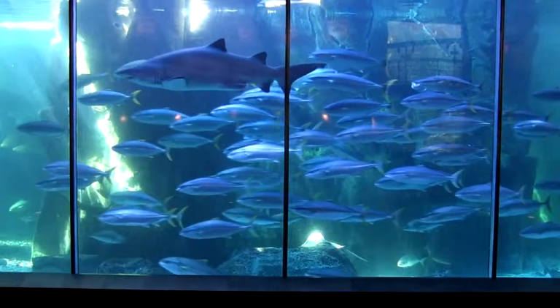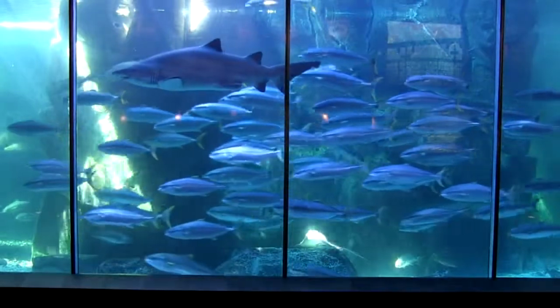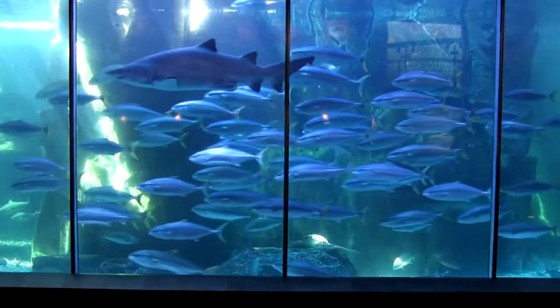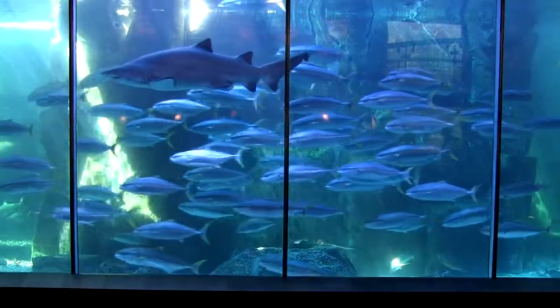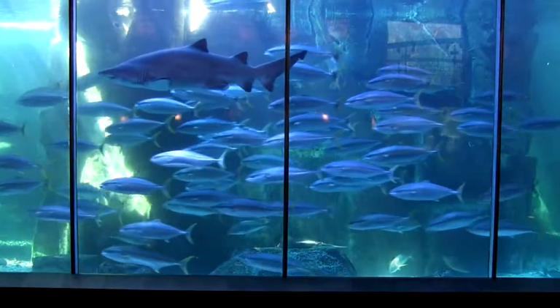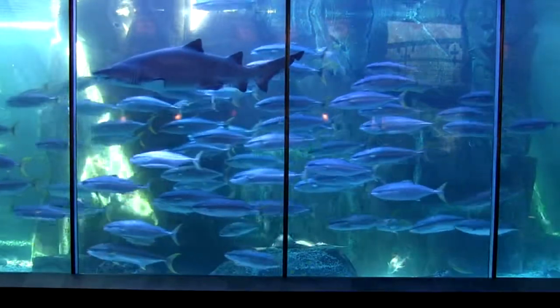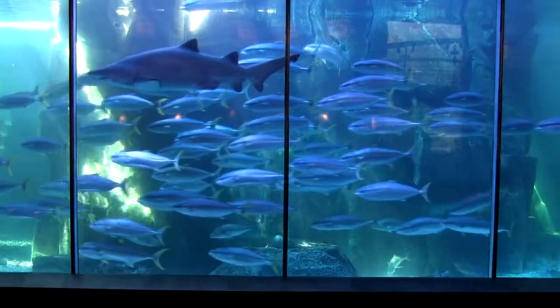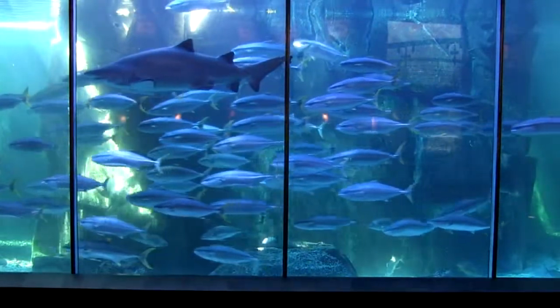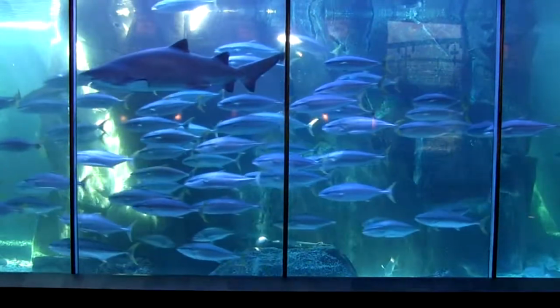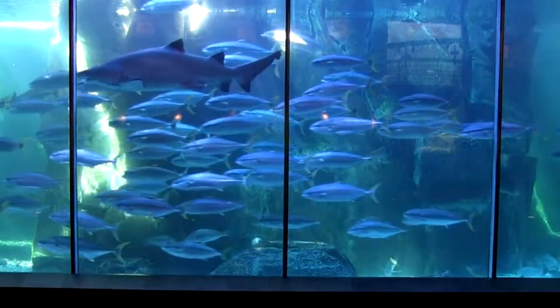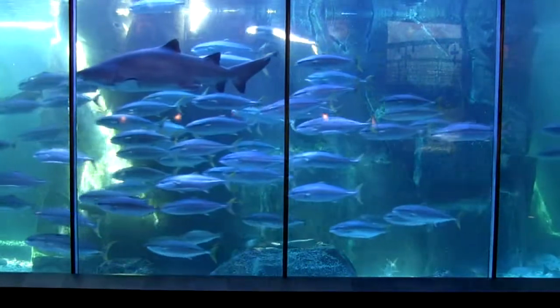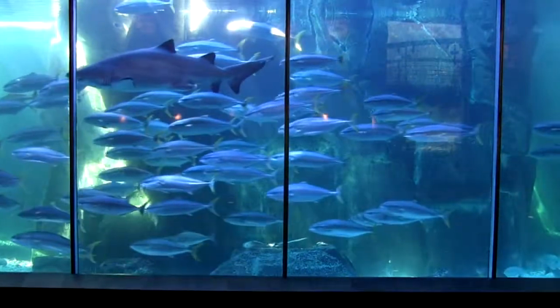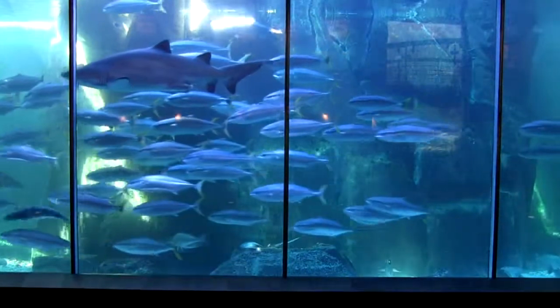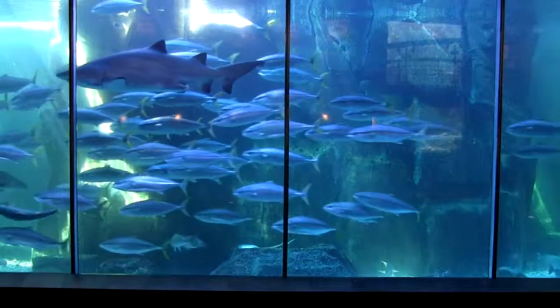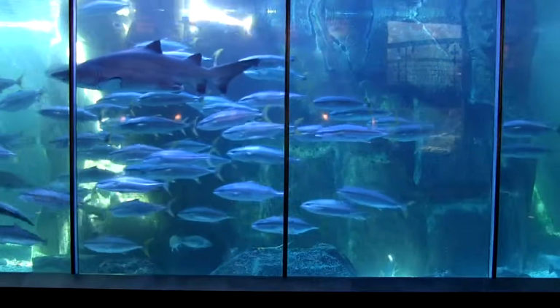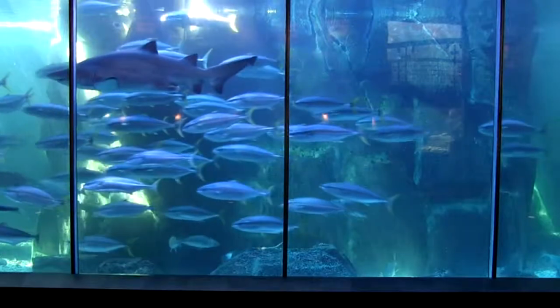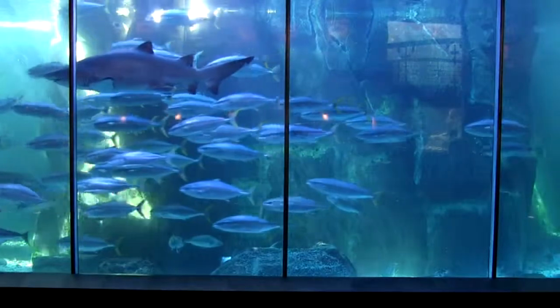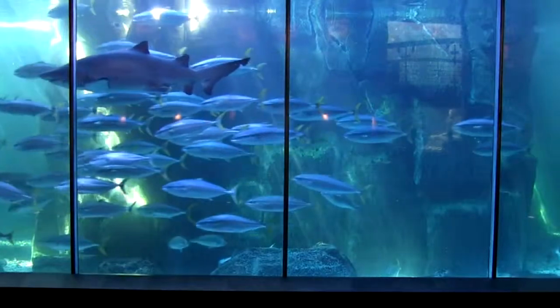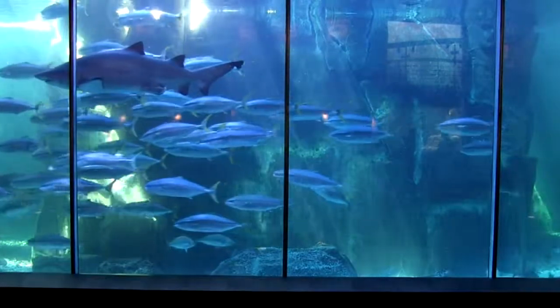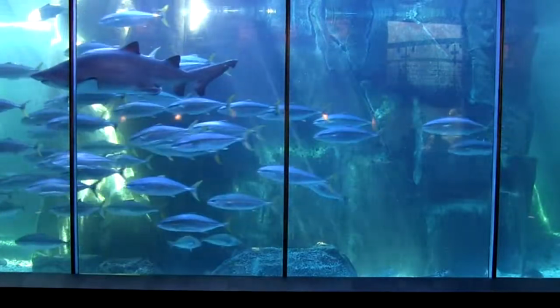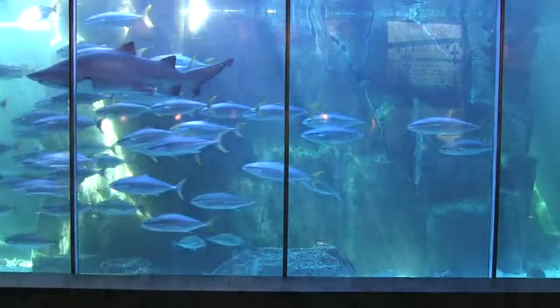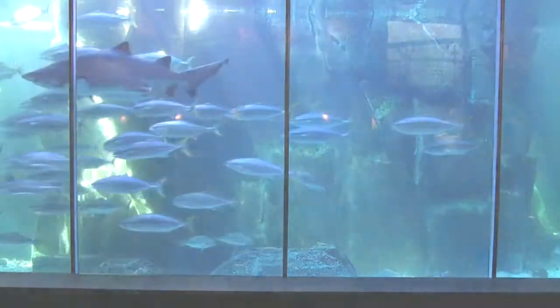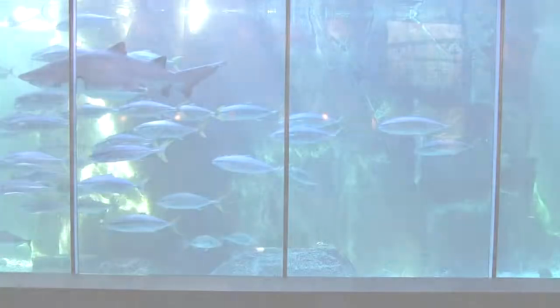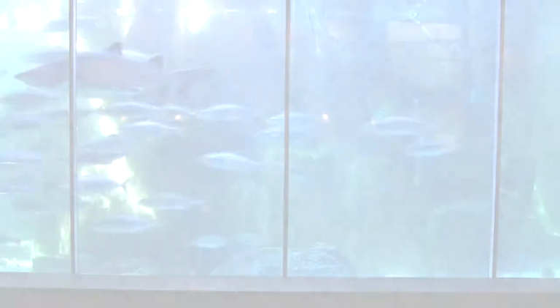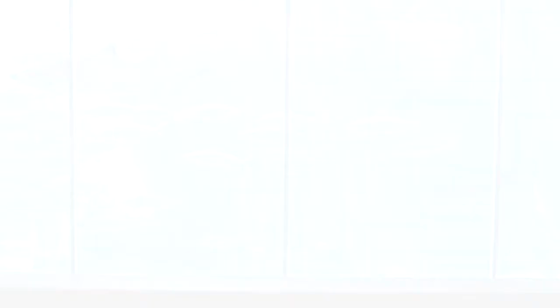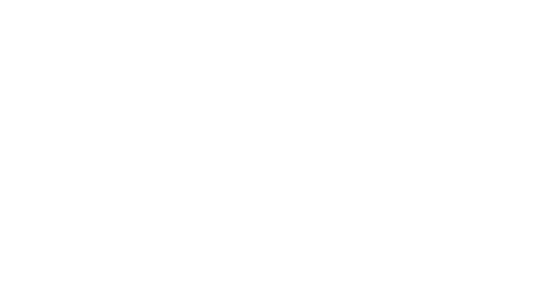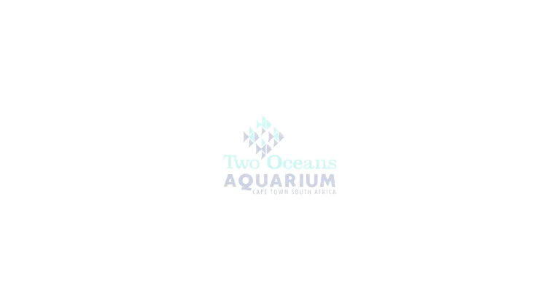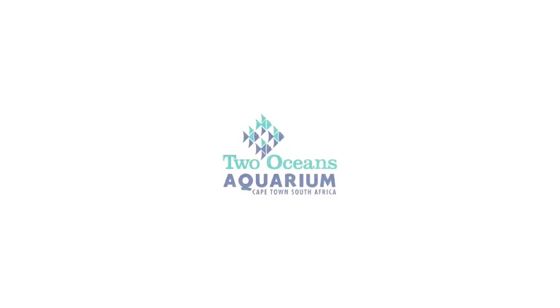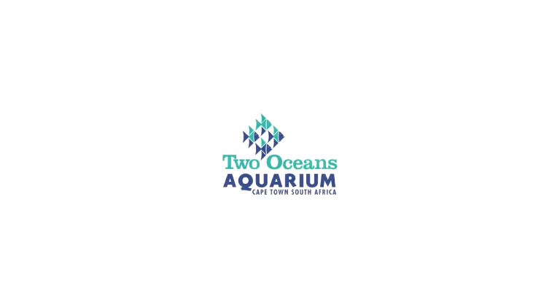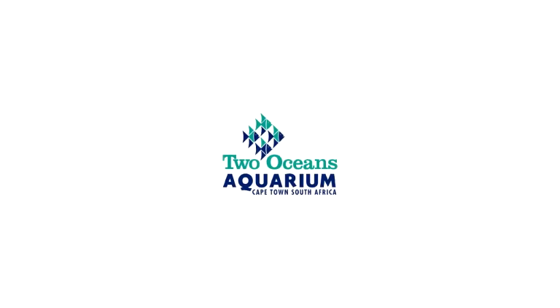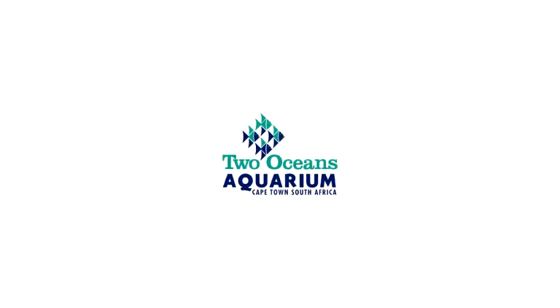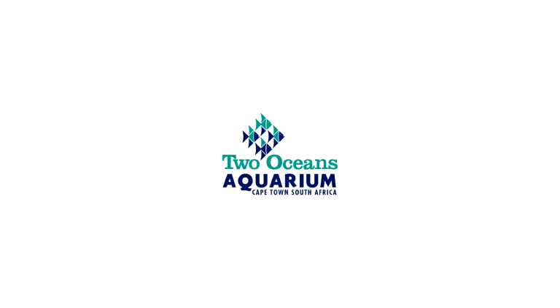The entire visit to the Two Oceans Aquarium is a spectacular one, offering hours of entertainment, and it's something that's sure to stick with you for a very long time.